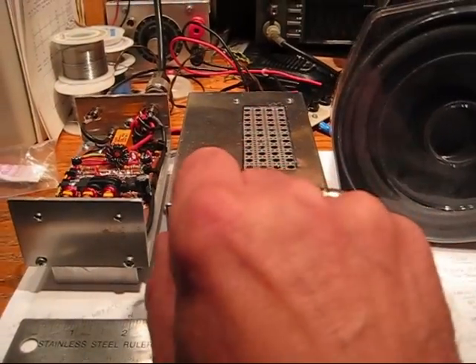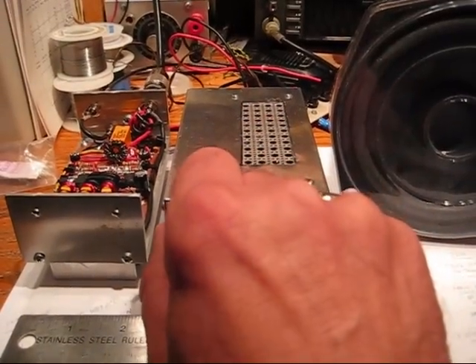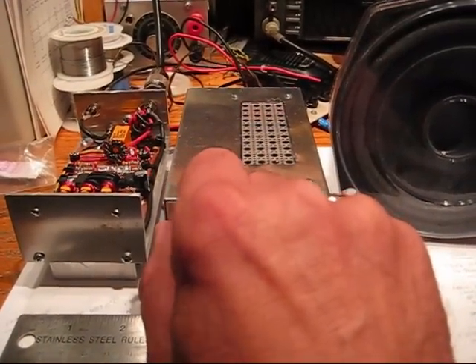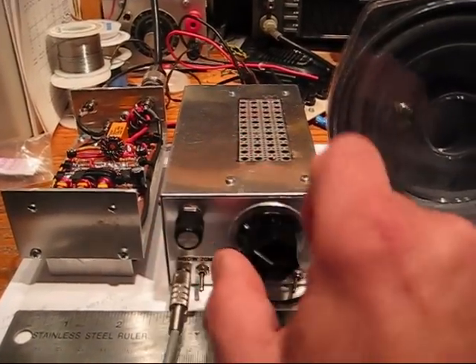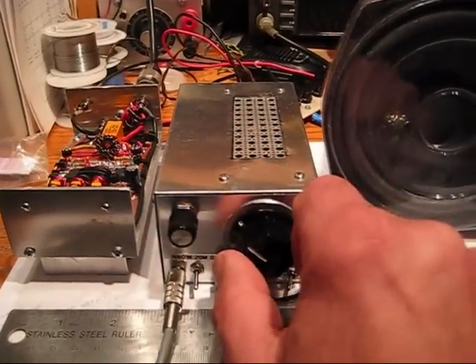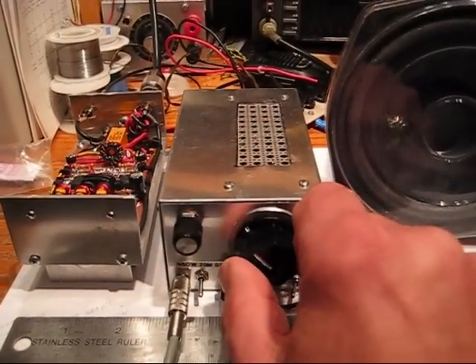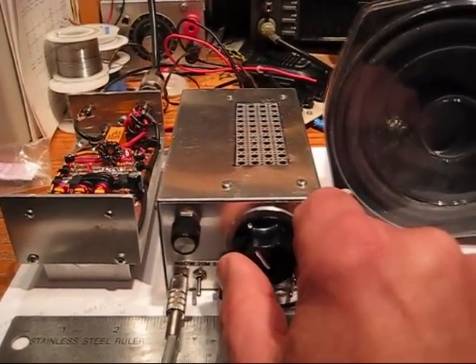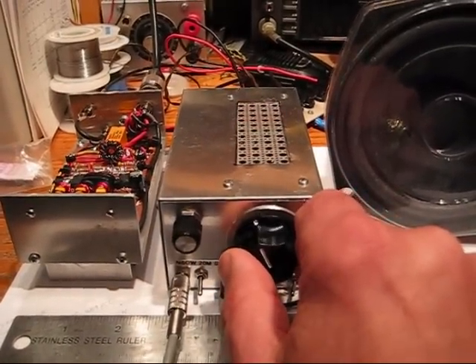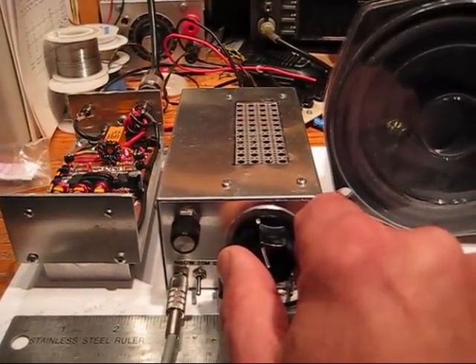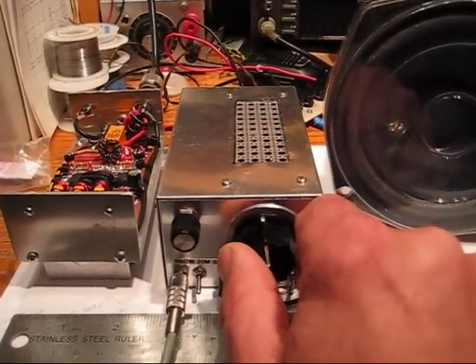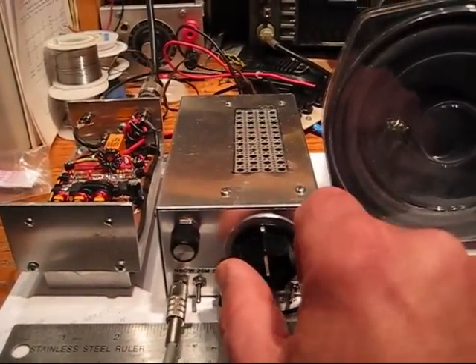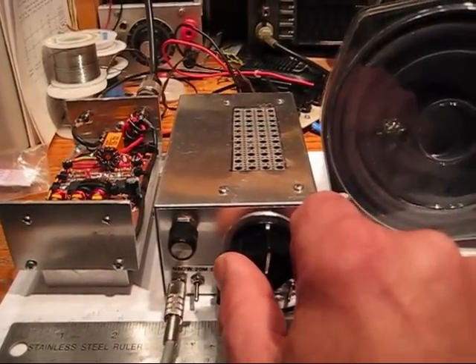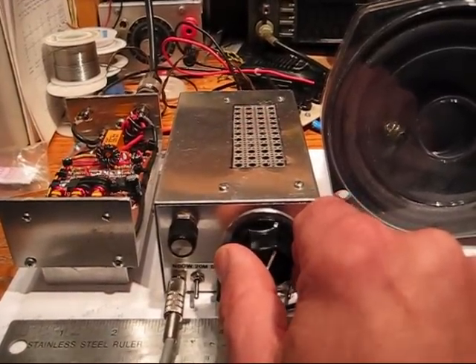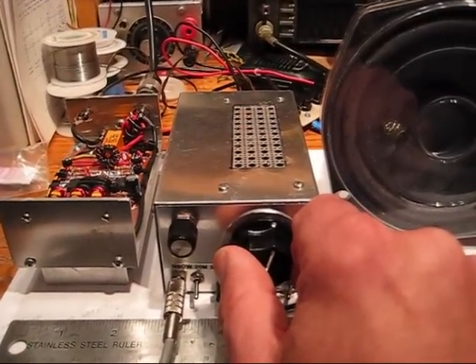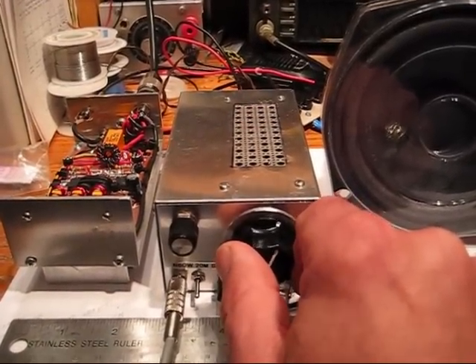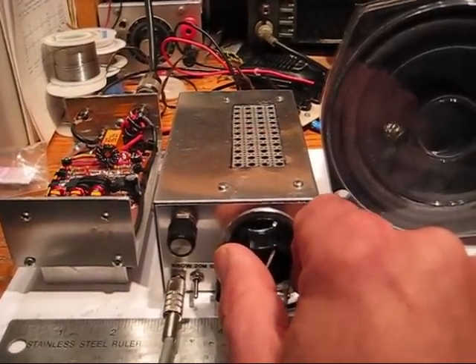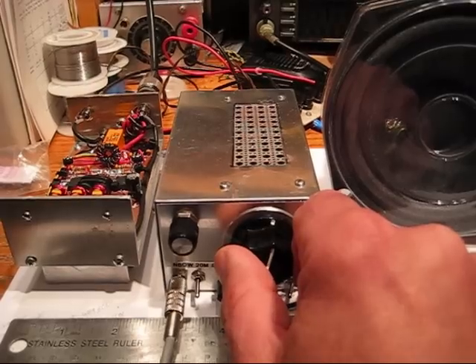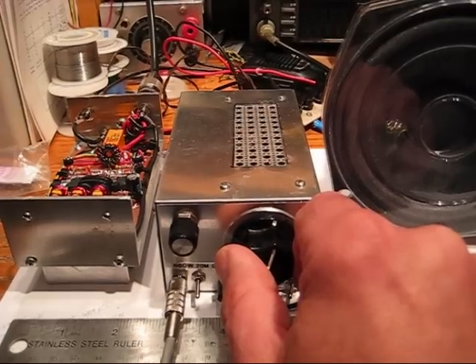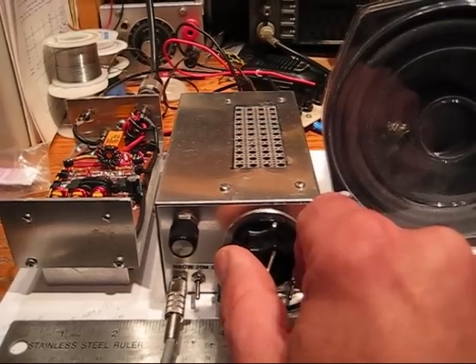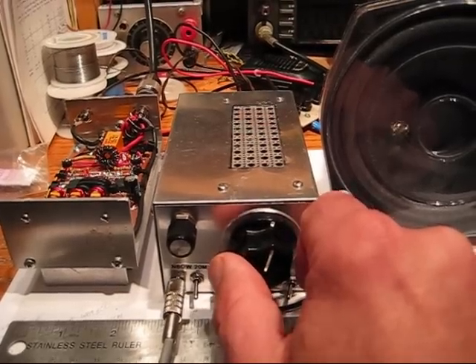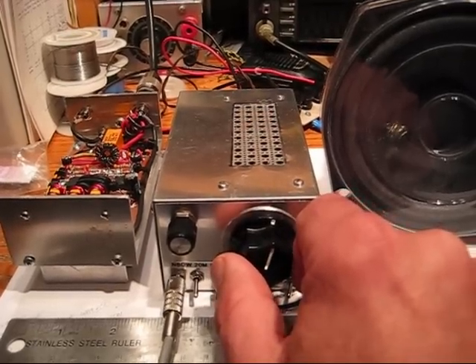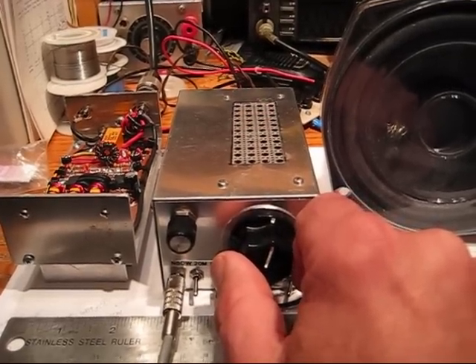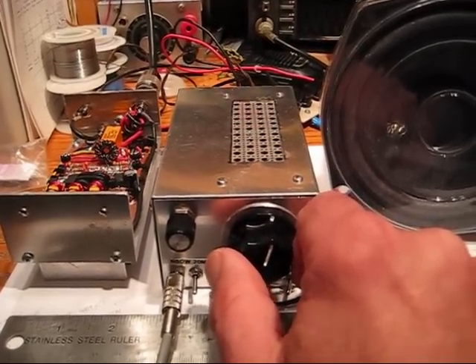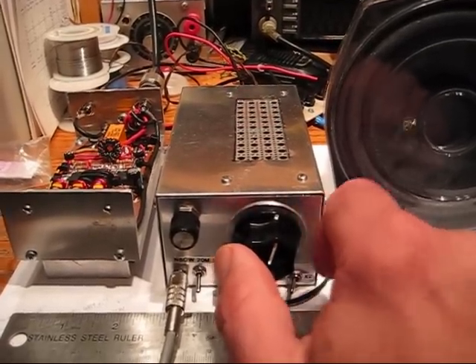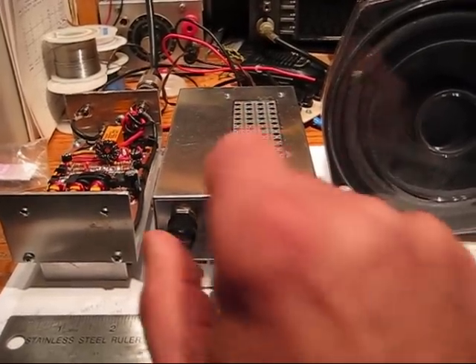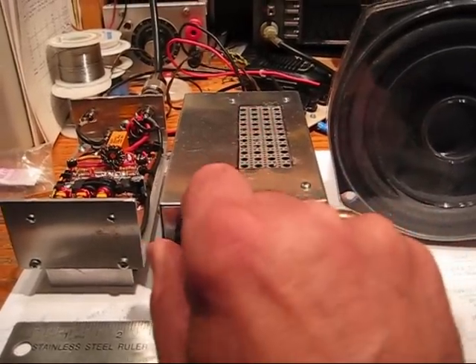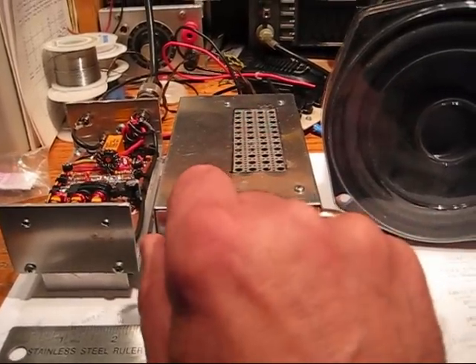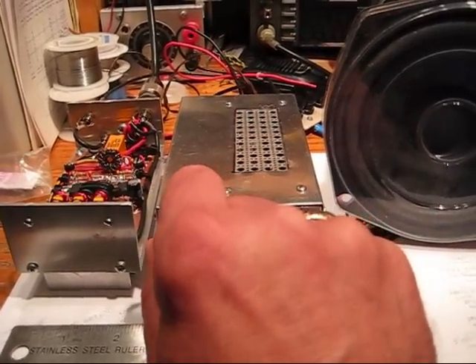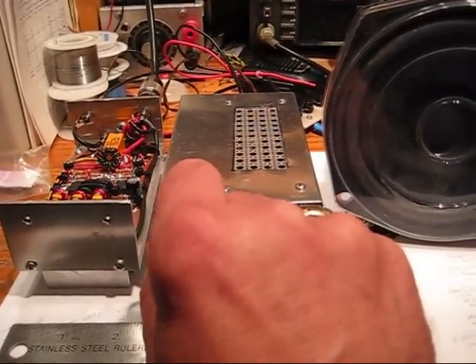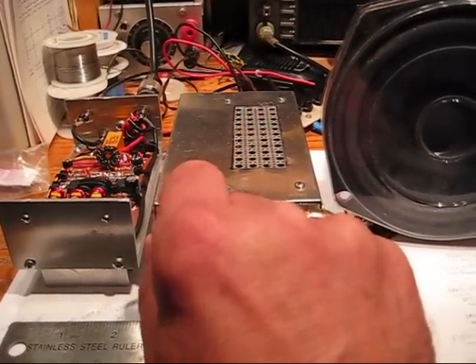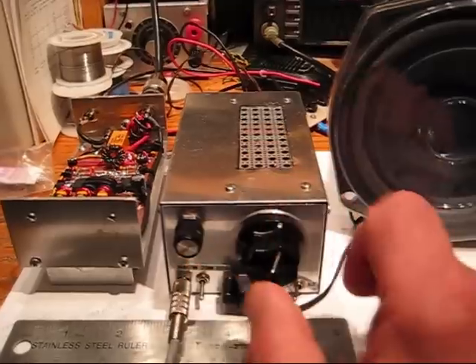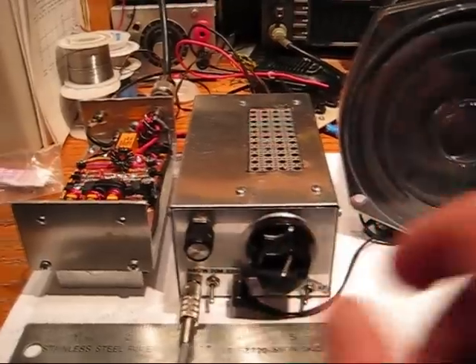It does hear a lot of signals. It doesn't have an AGC, so you'll hear some of the signals really popping — like that one right there.